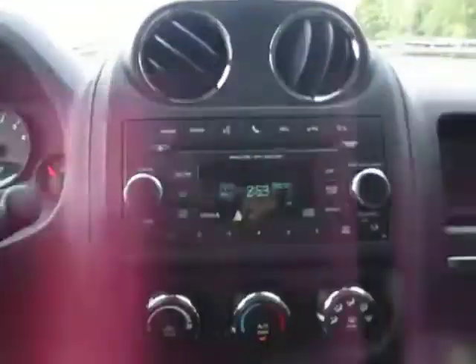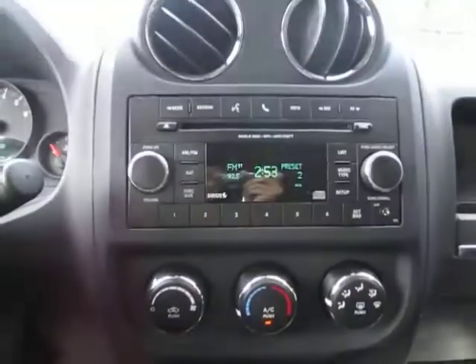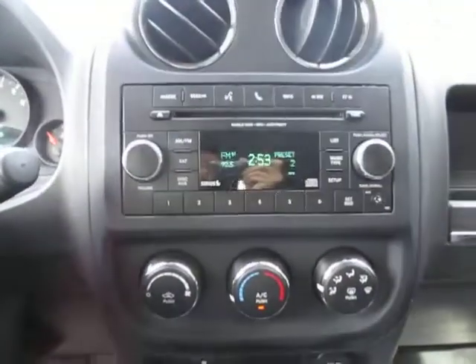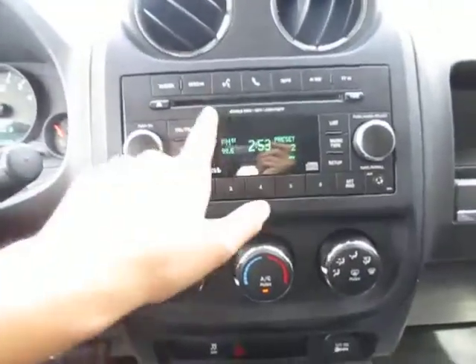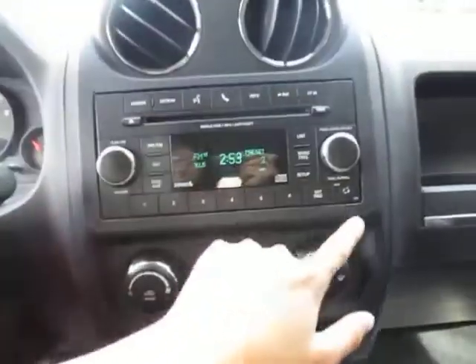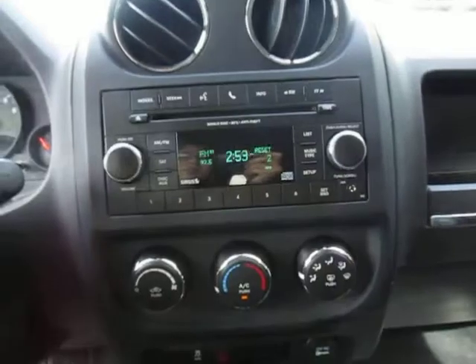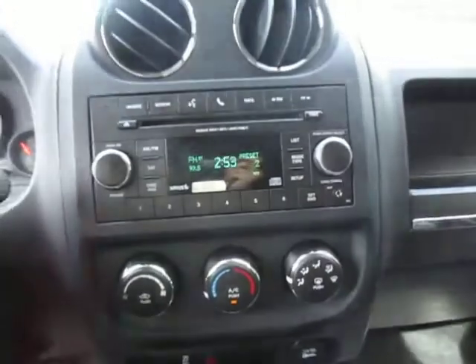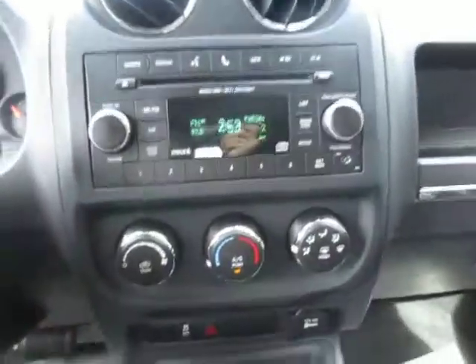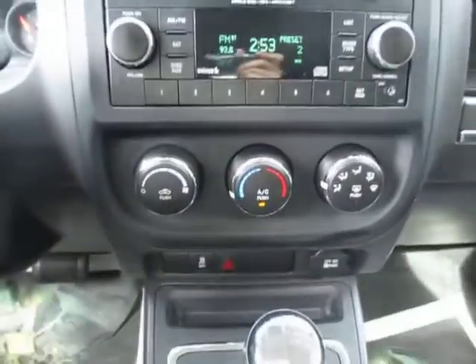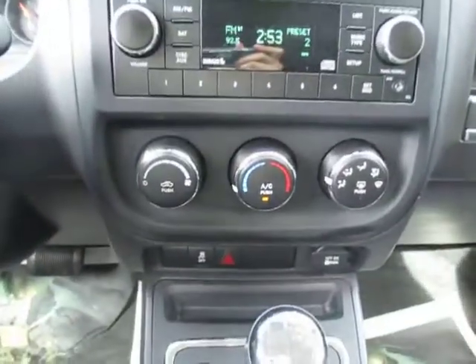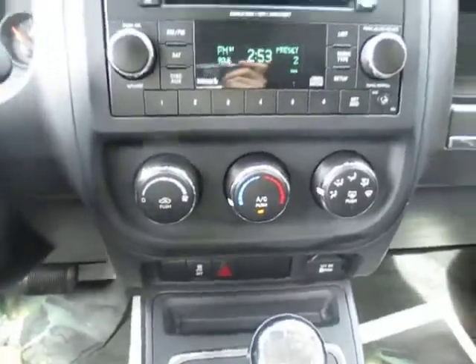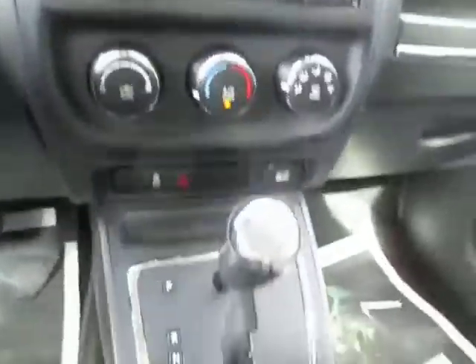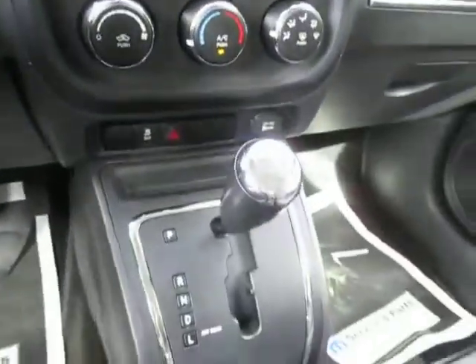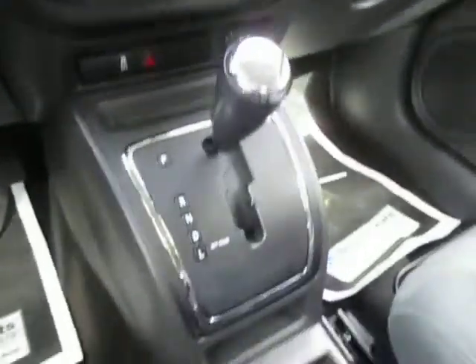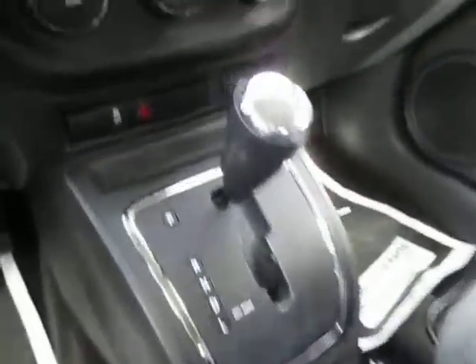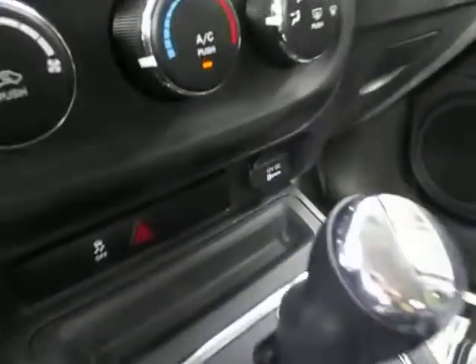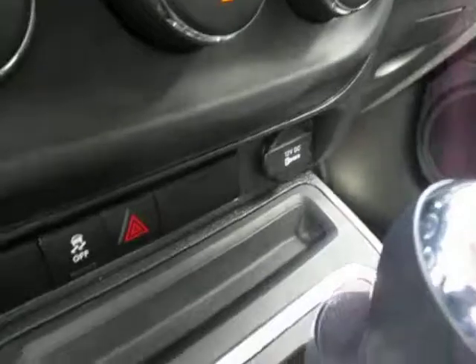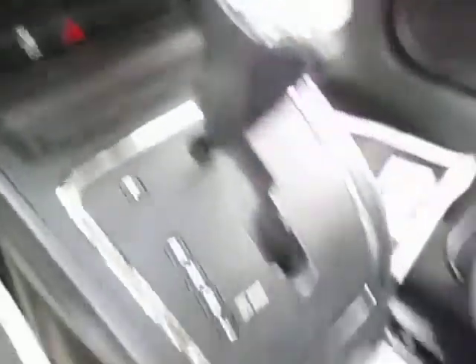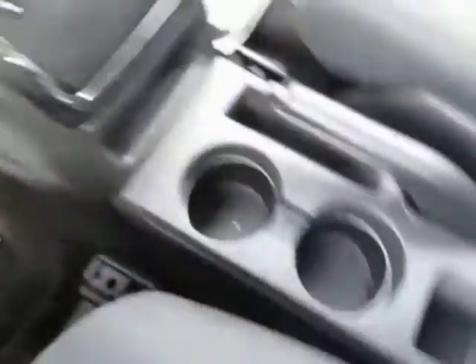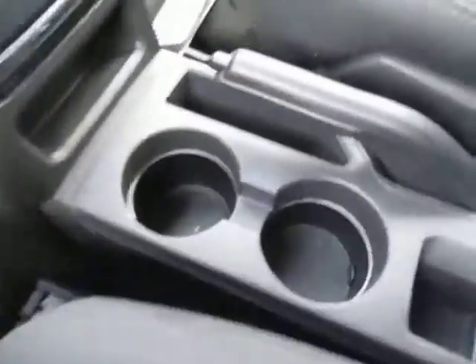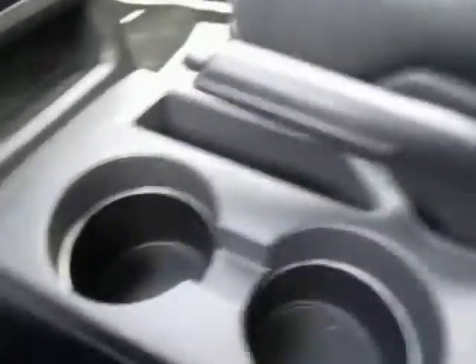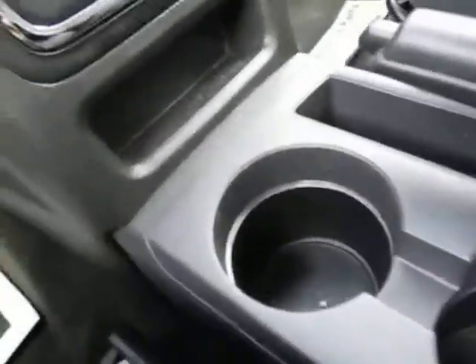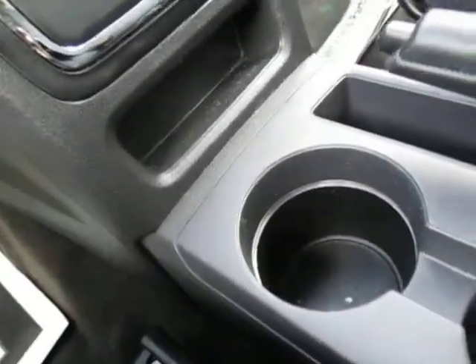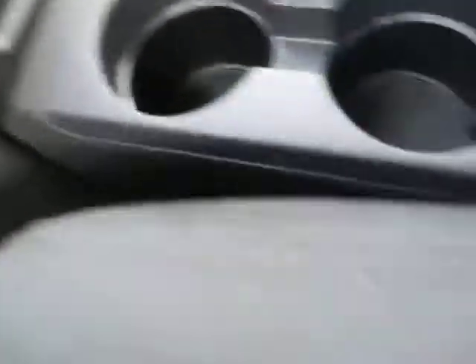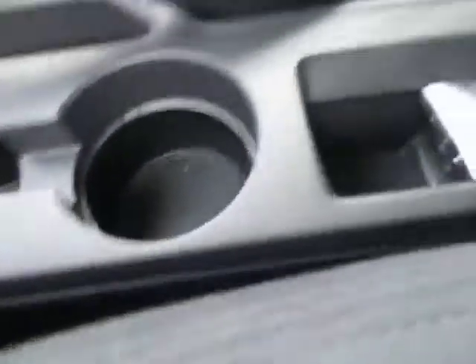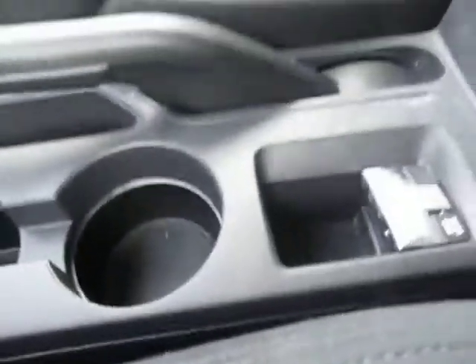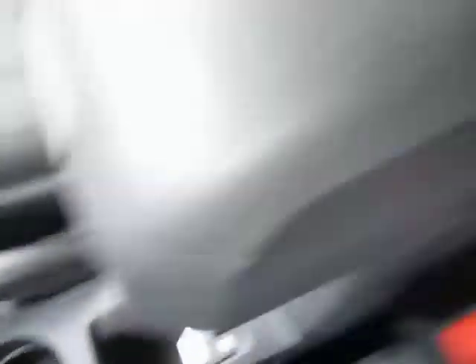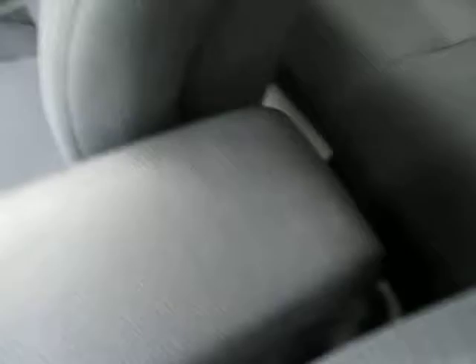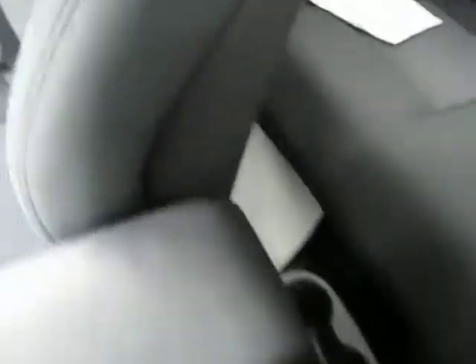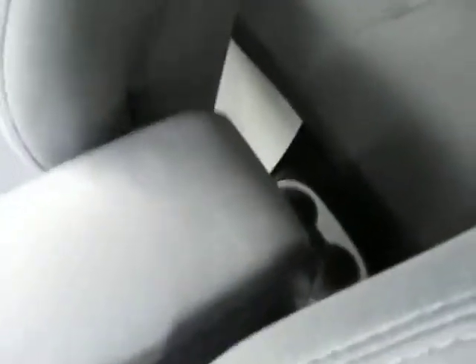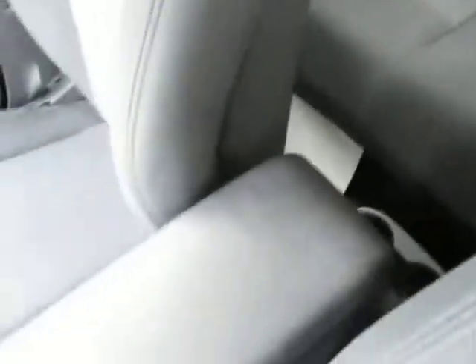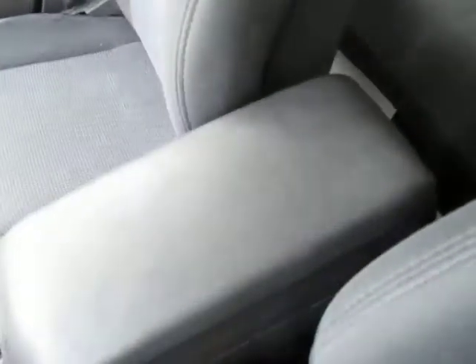AM/FM satellite radio with a CD player and auxiliary port. You've also got temperature controls right there, your shifter, a 12-volt charger, cup holders, lots of little storage spaces, your four-wheel drive switch, and more storage over here in your center console.